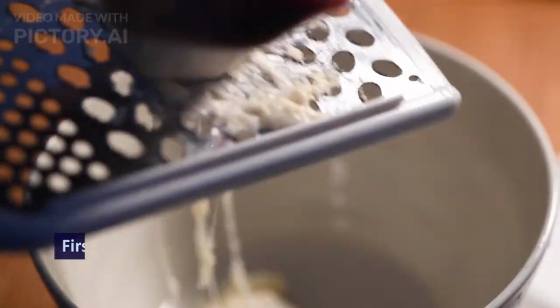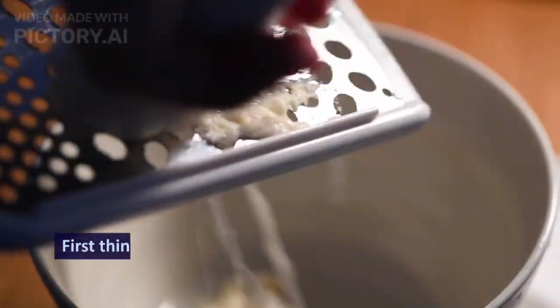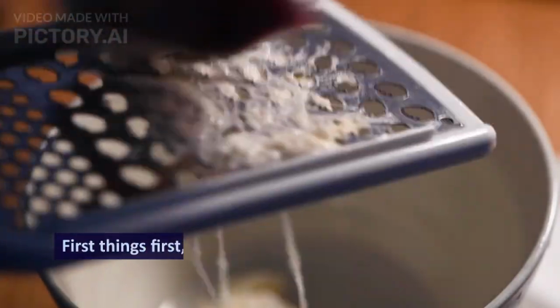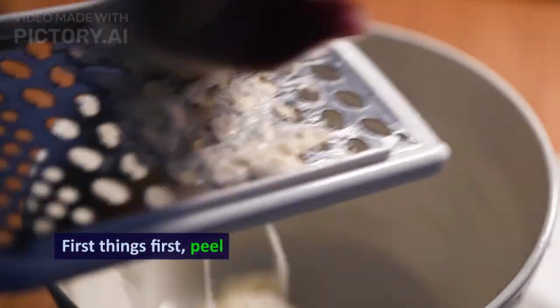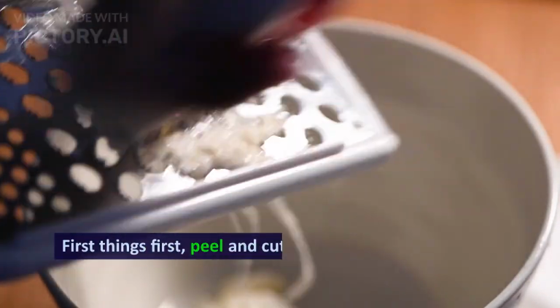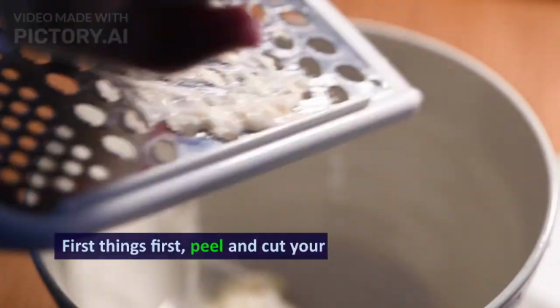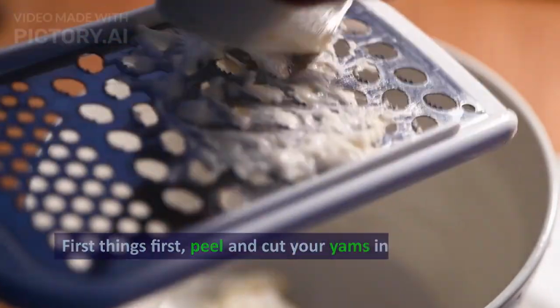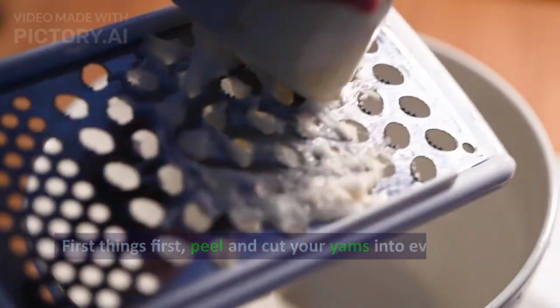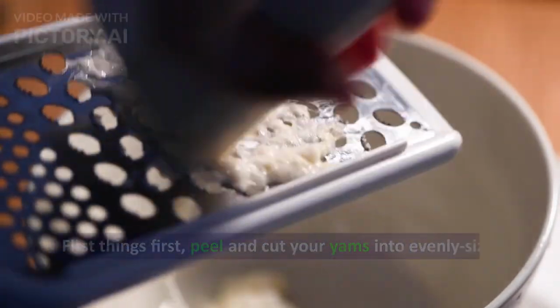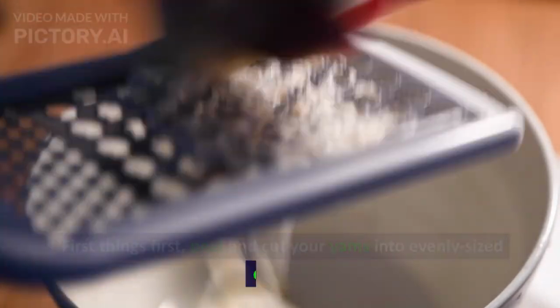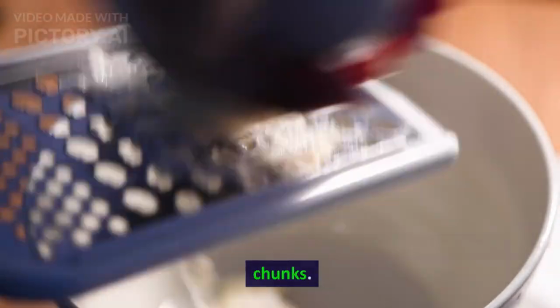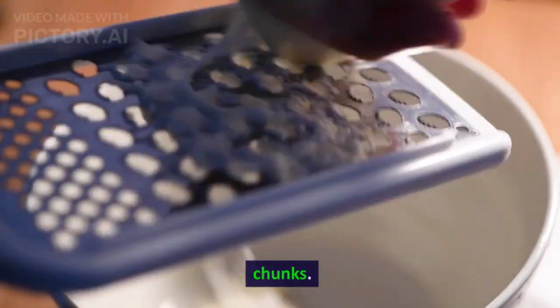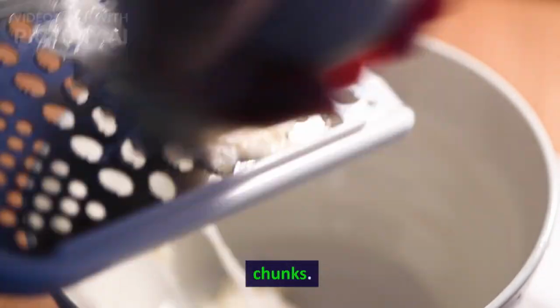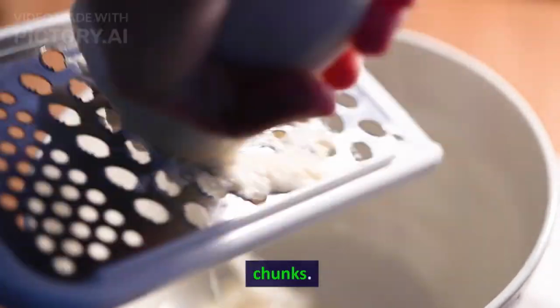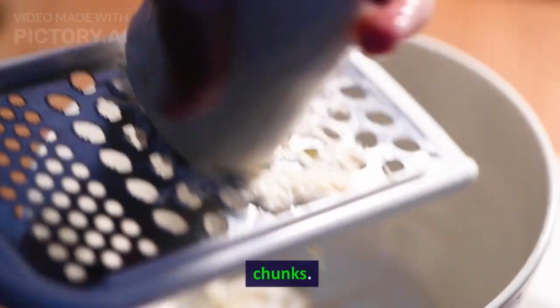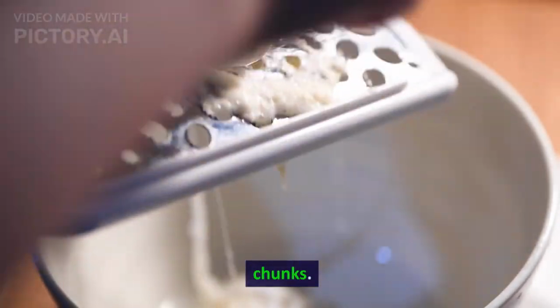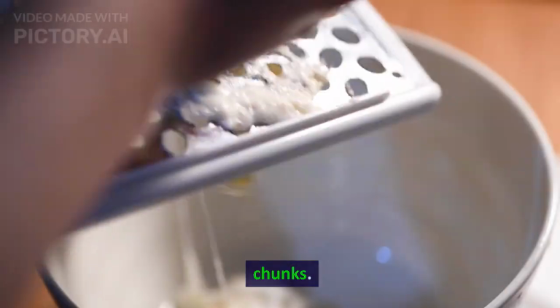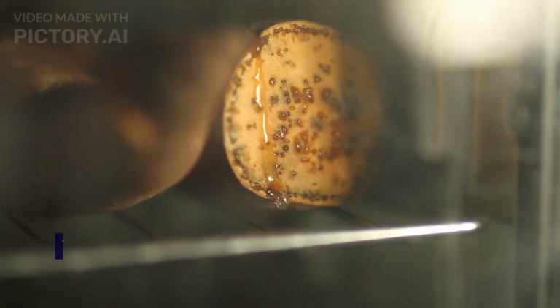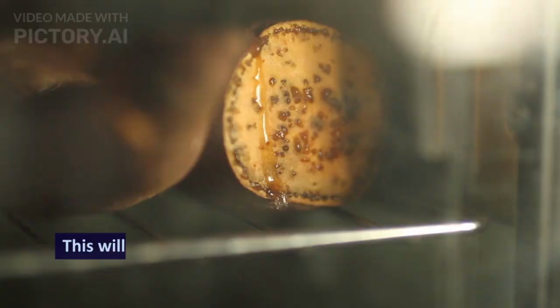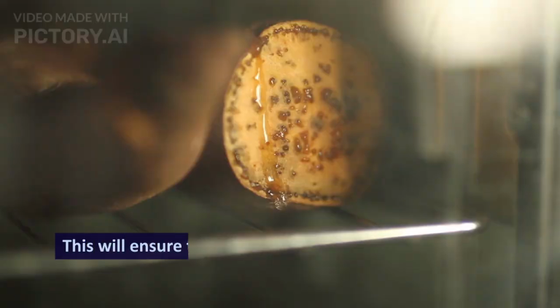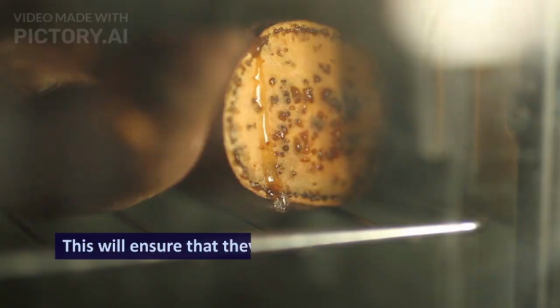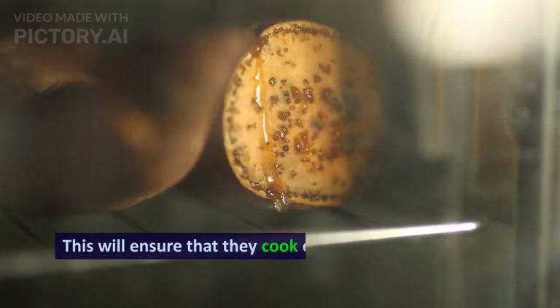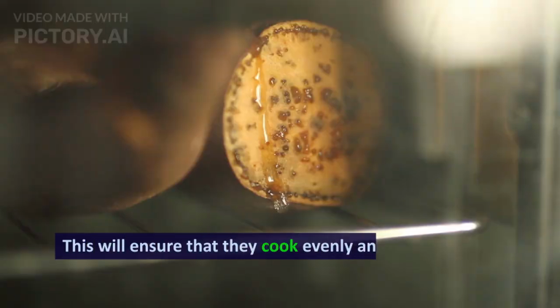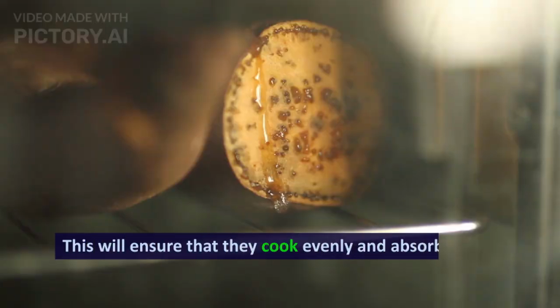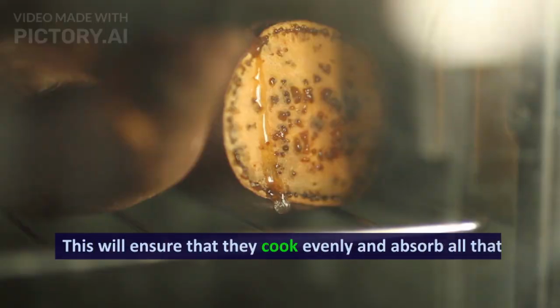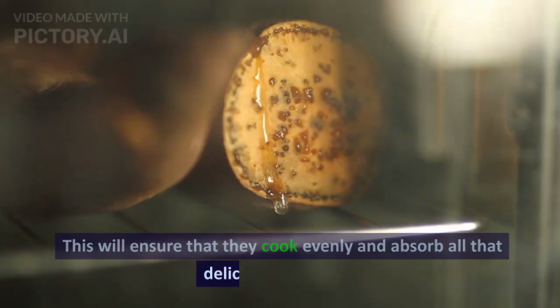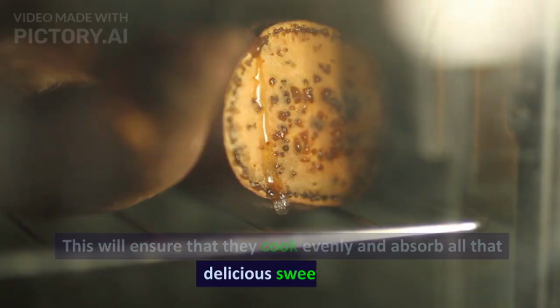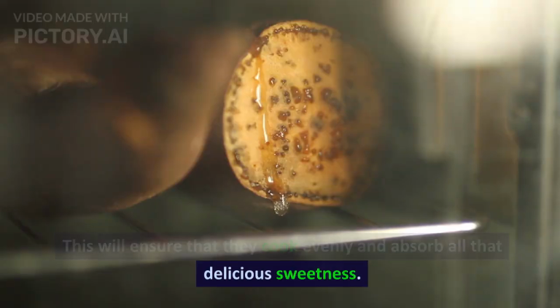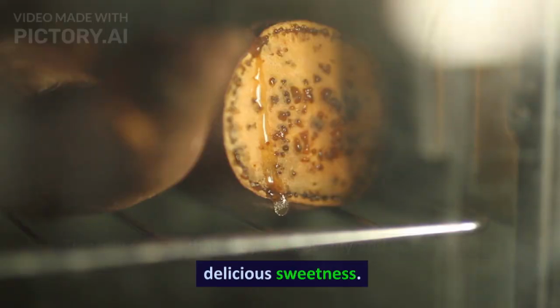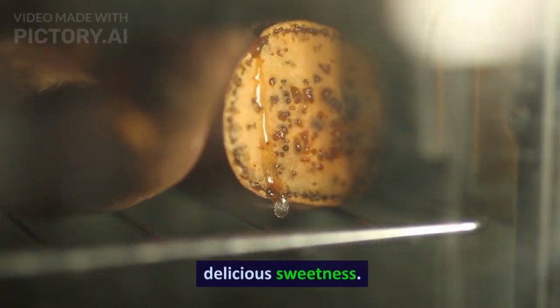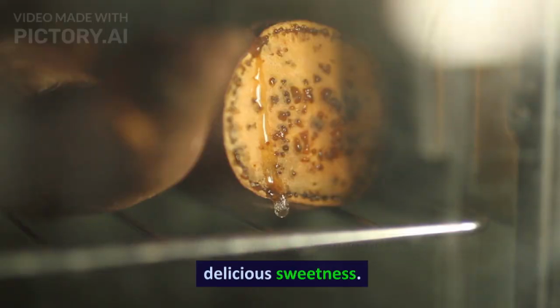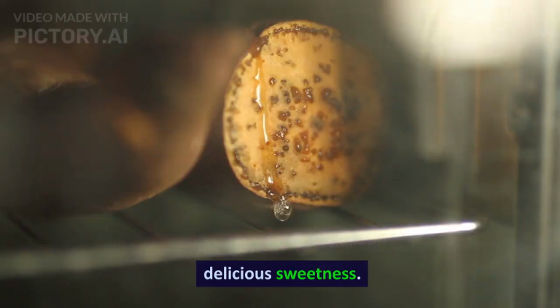First things first, peel and cut your yams into evenly sized chunks. This will ensure that they cook evenly and absorb all that delicious sweetness.